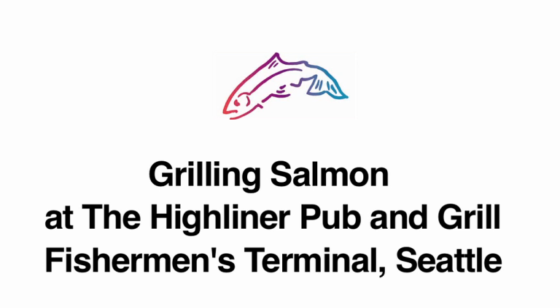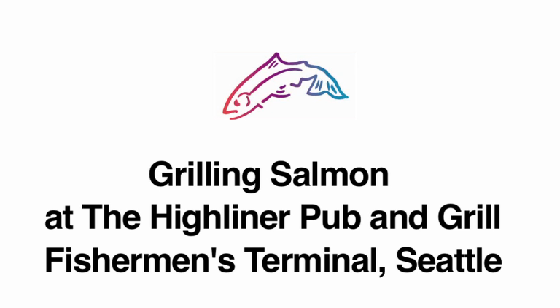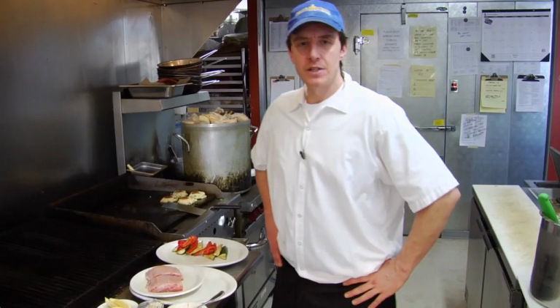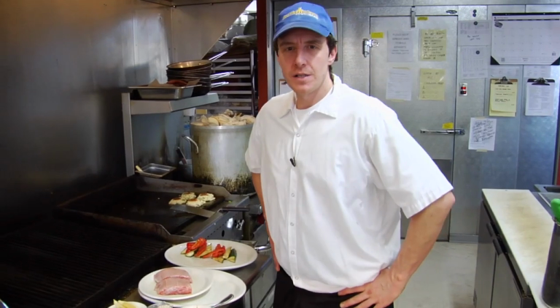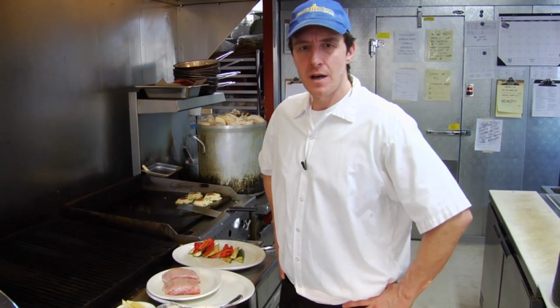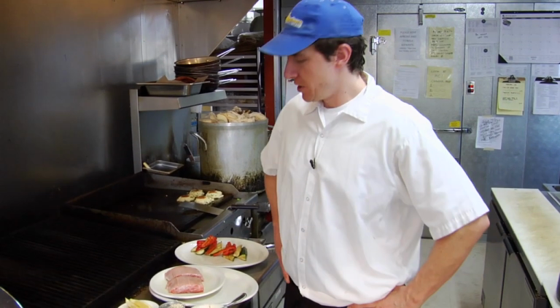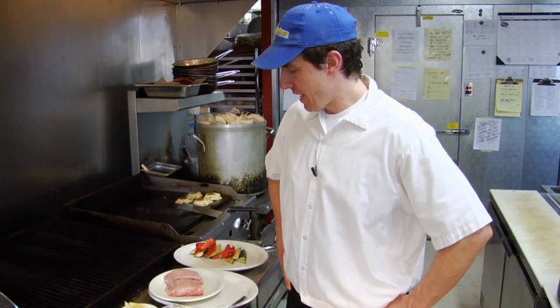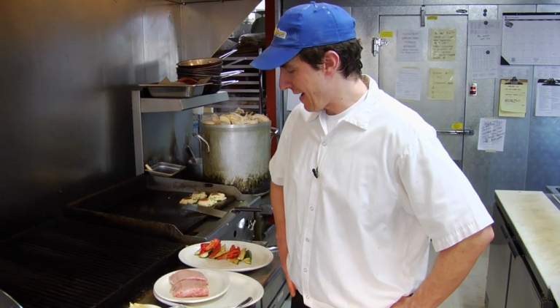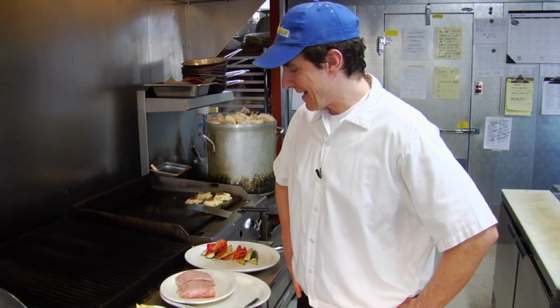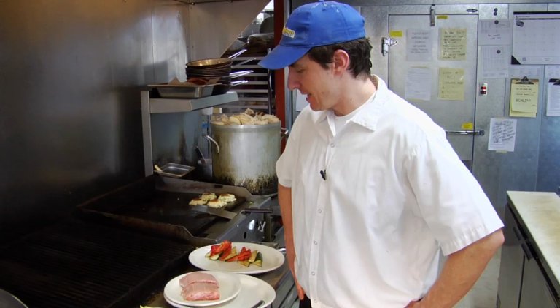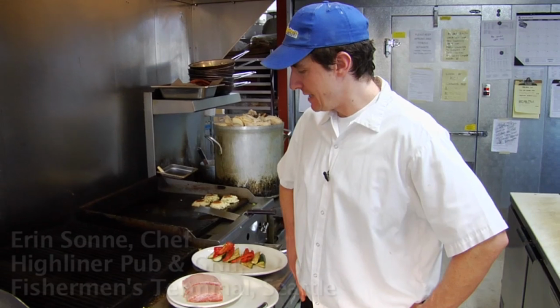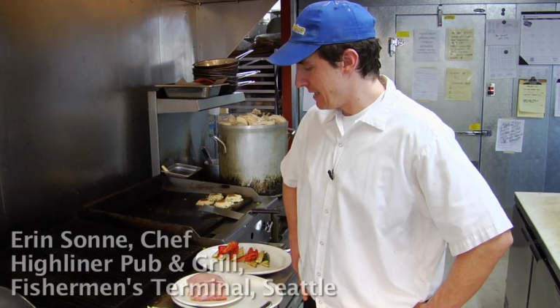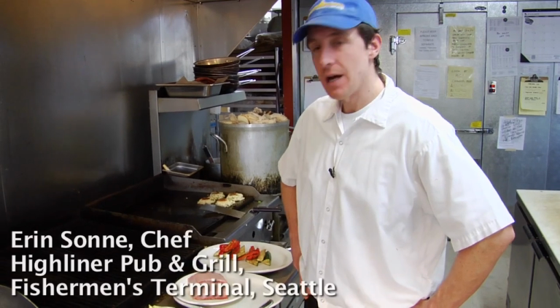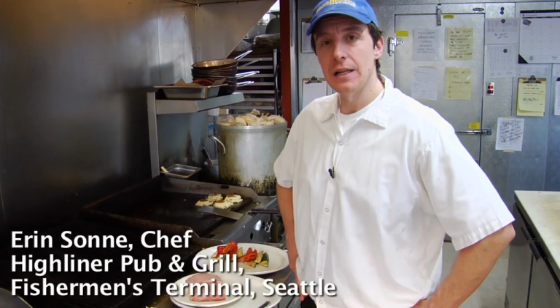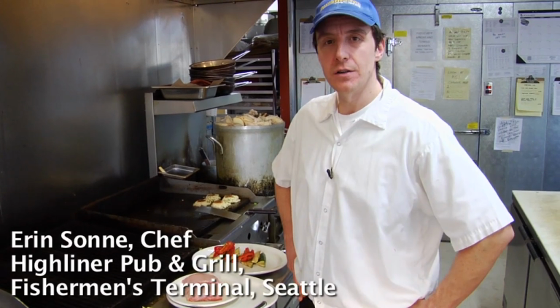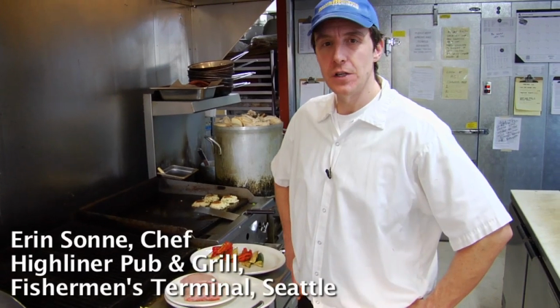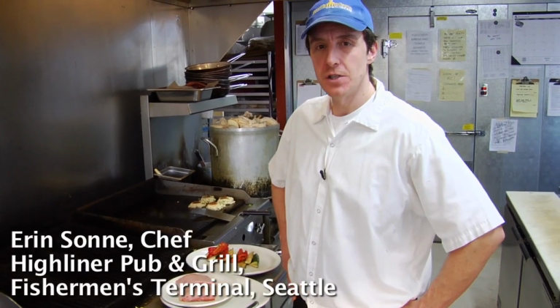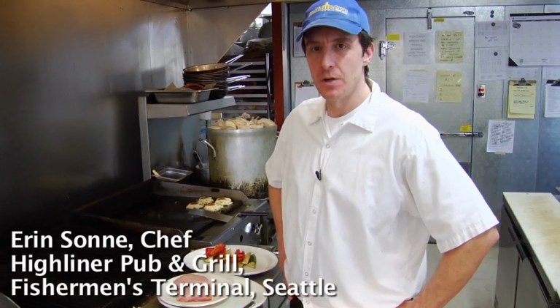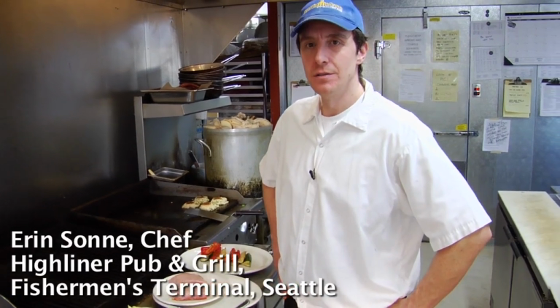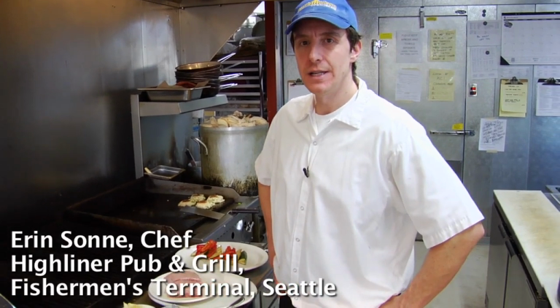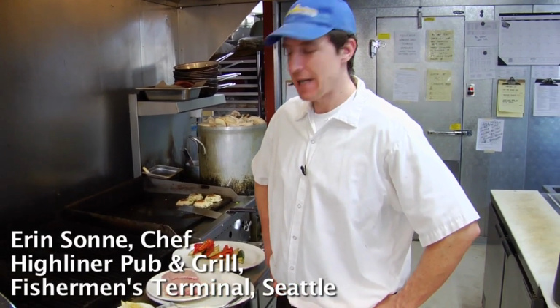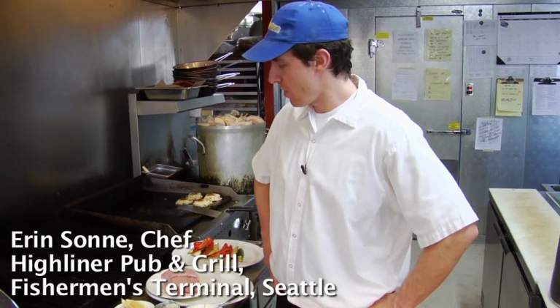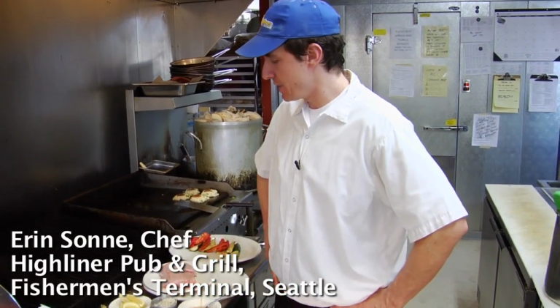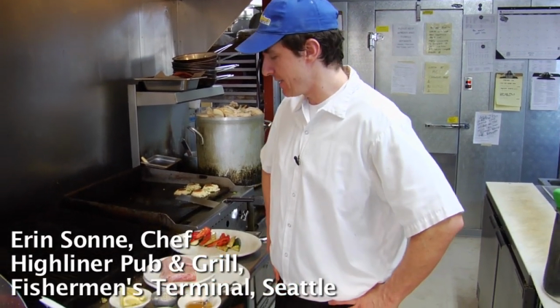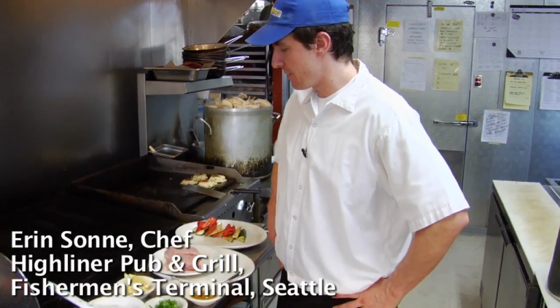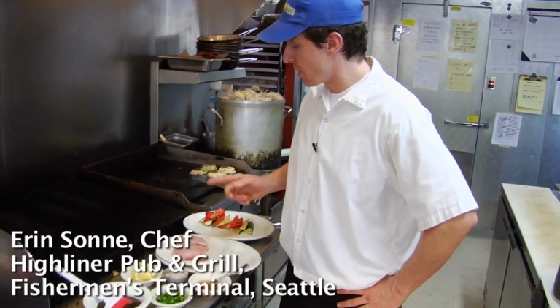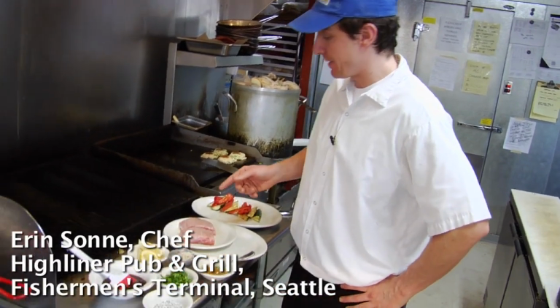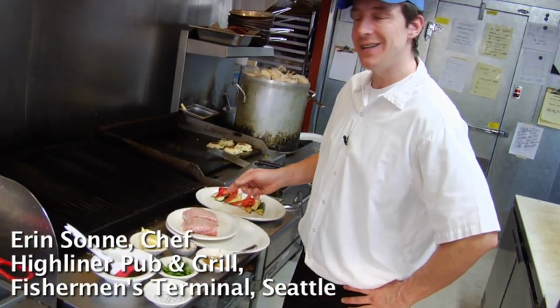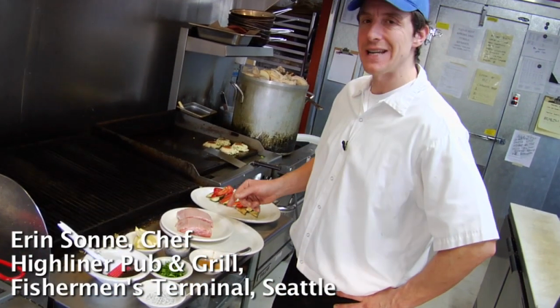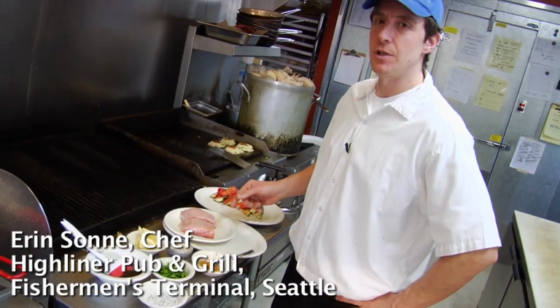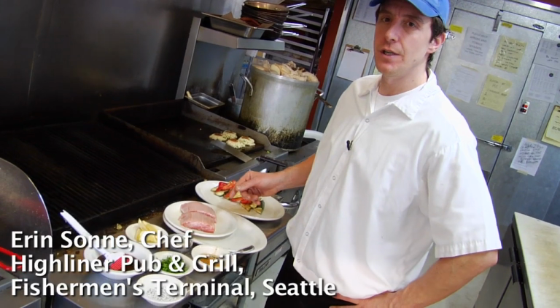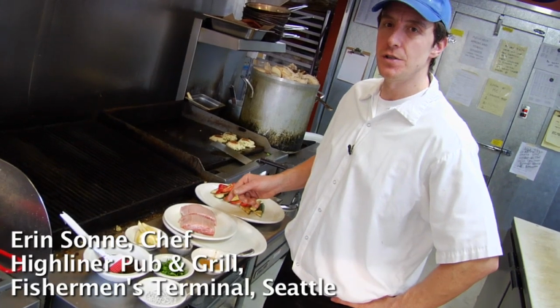Hey, my name is Aaron San. I'm the chef at the Highliner at the Fisherman's Terminal in Seattle, Washington. And I was going to talk about the Kida salmon that we use.